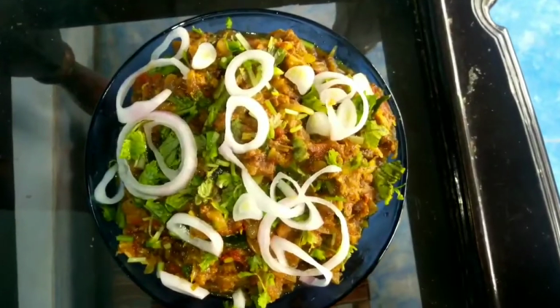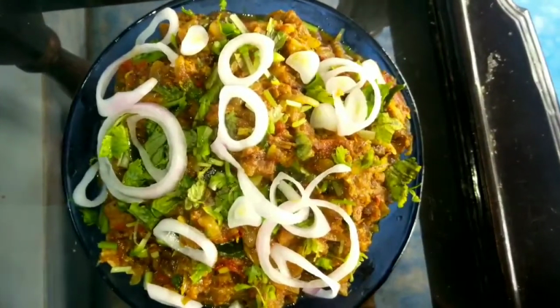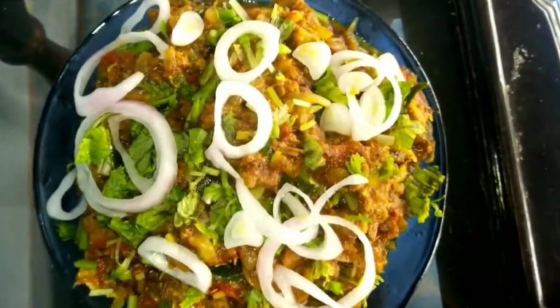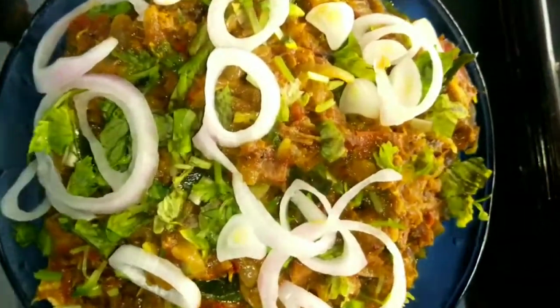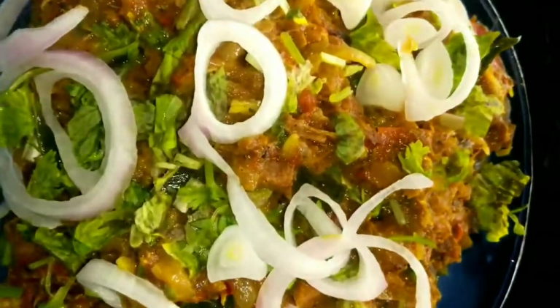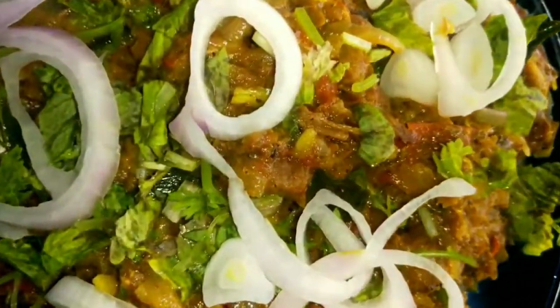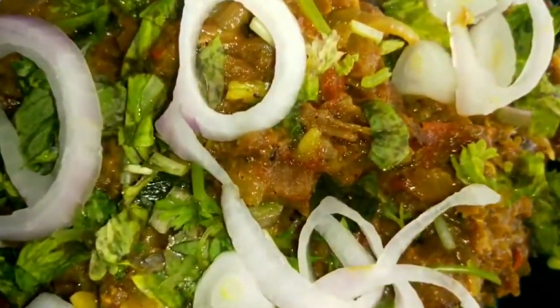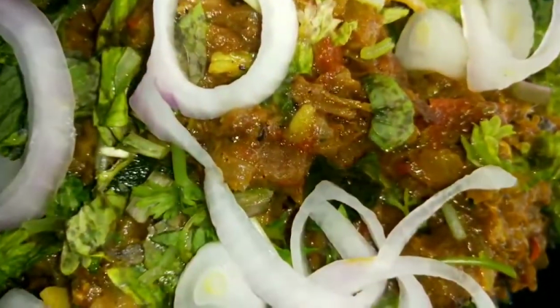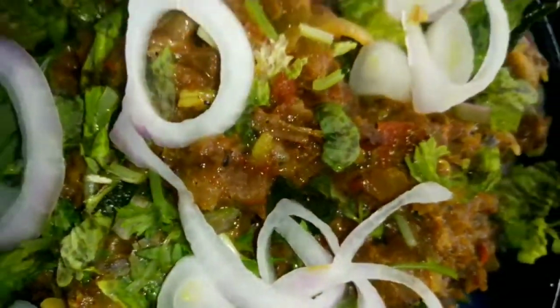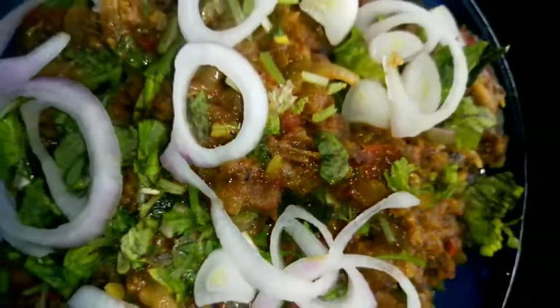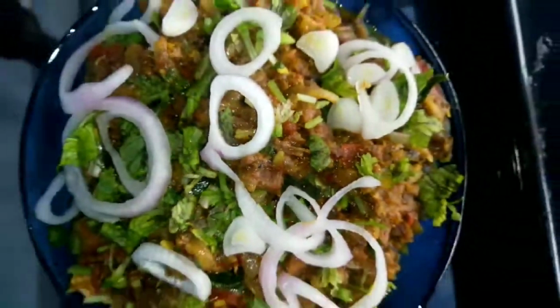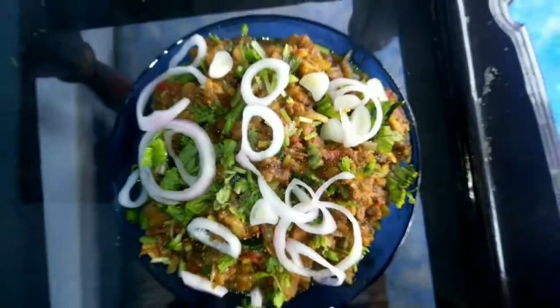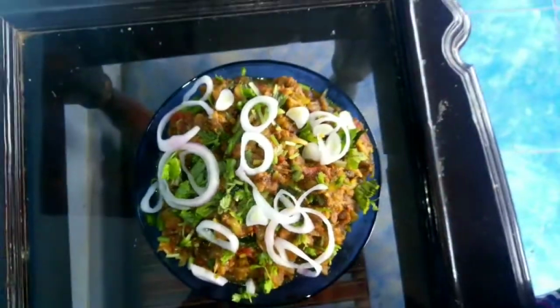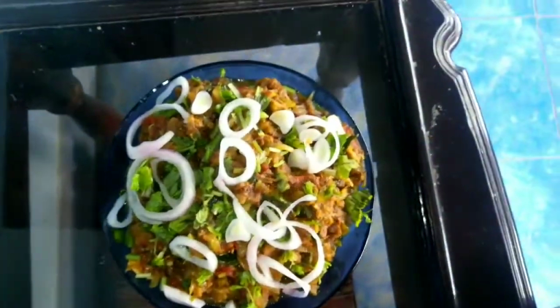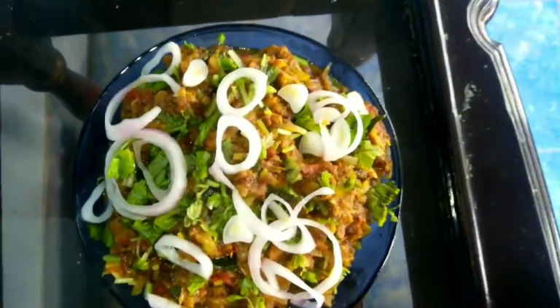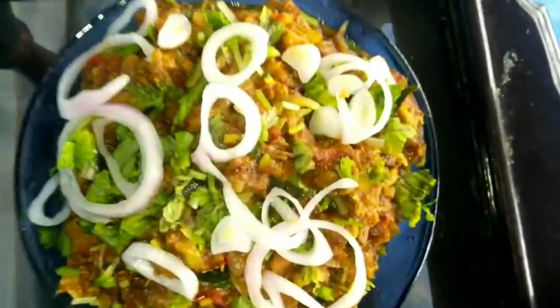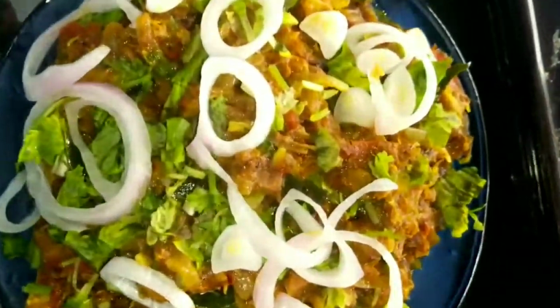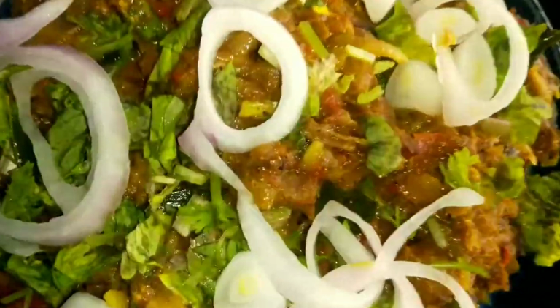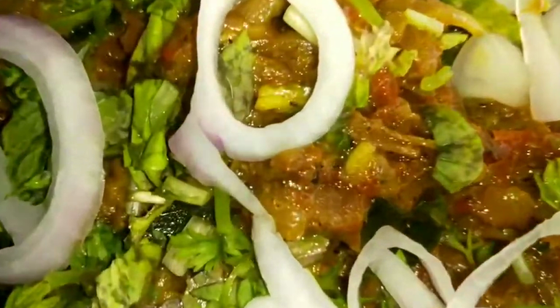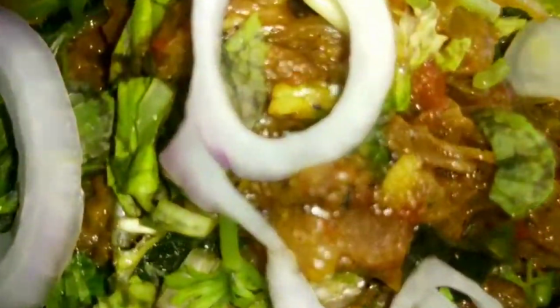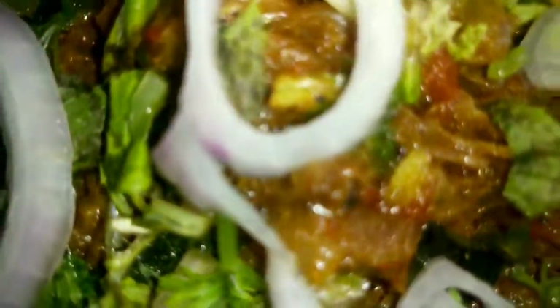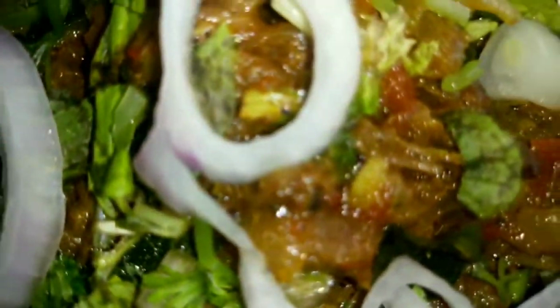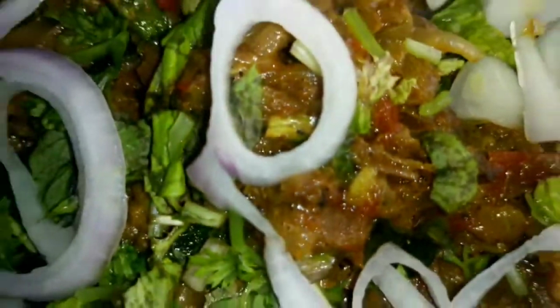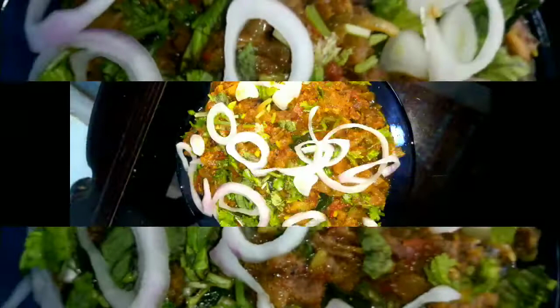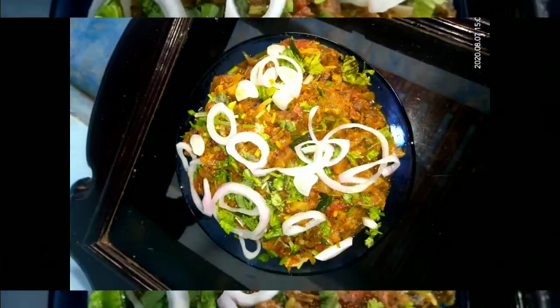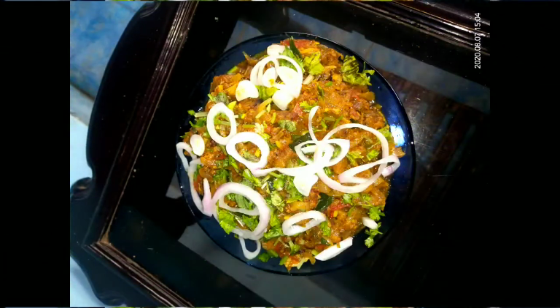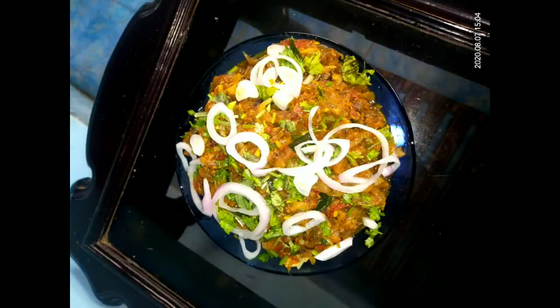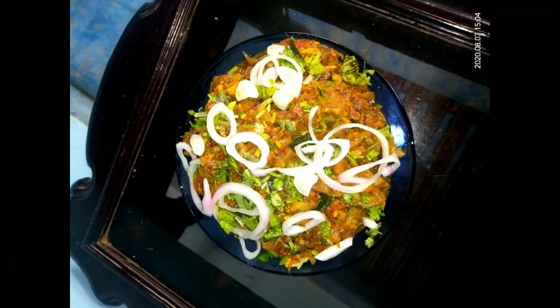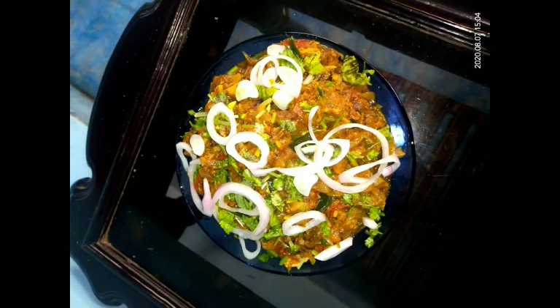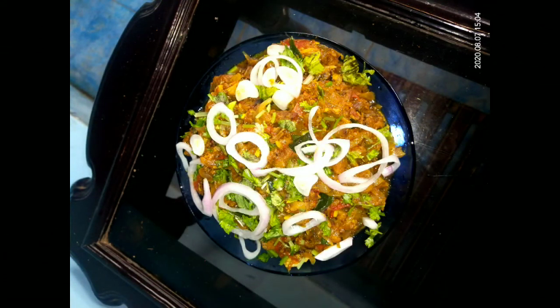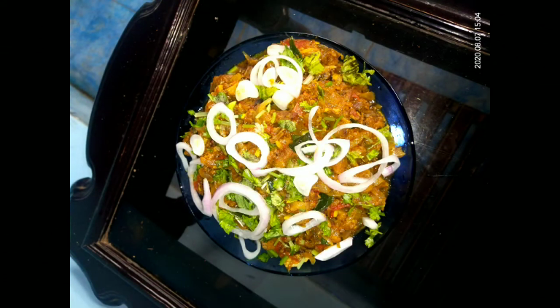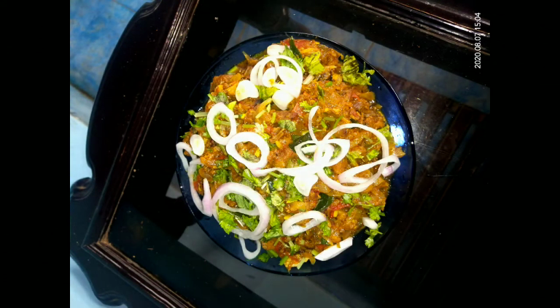Hello, as-salamu alaykum. Welcome back to my channel. I am going to make a recipe for beef. Let me show you a video.